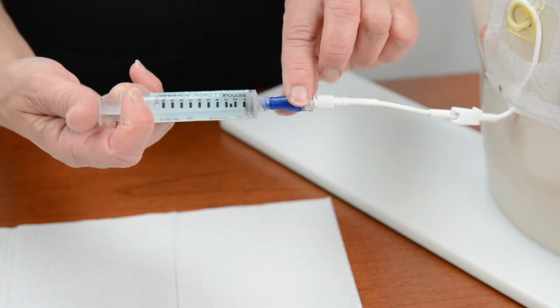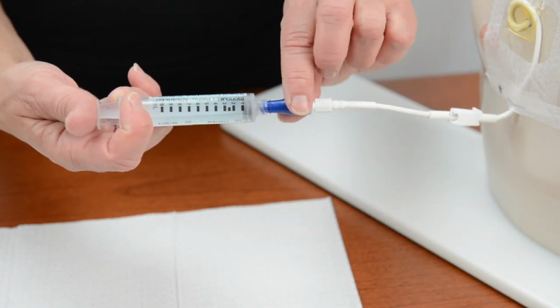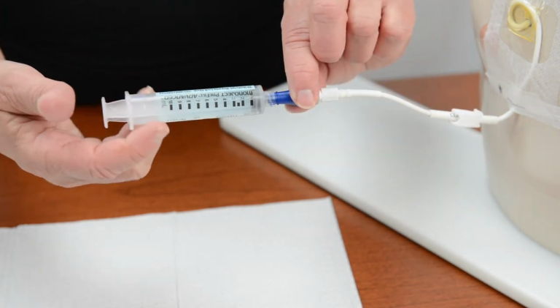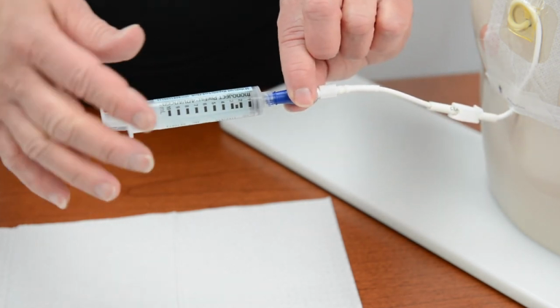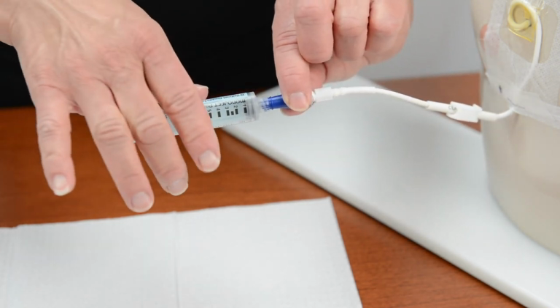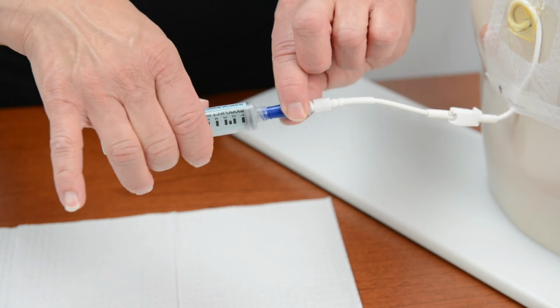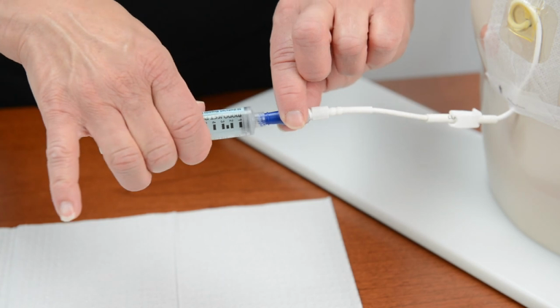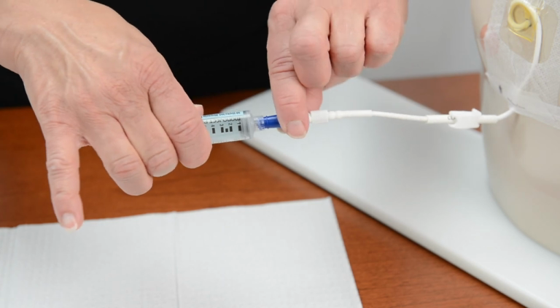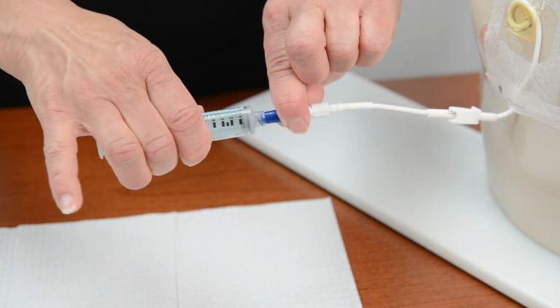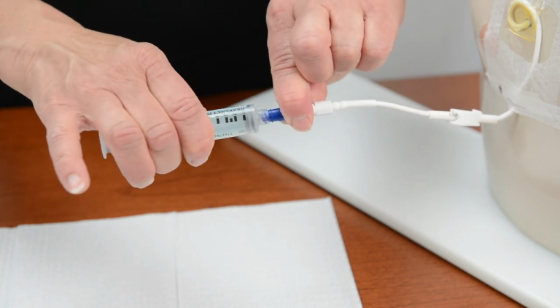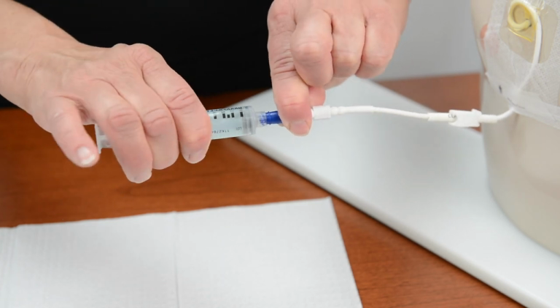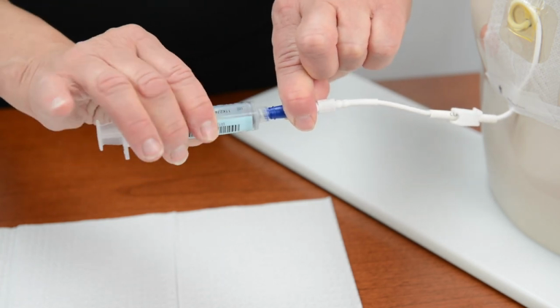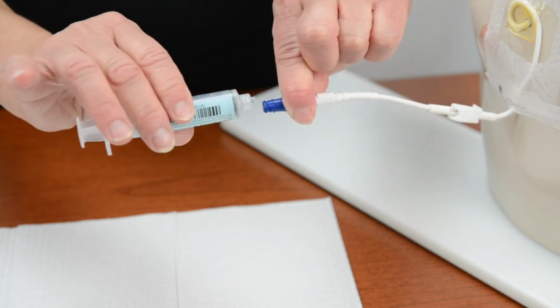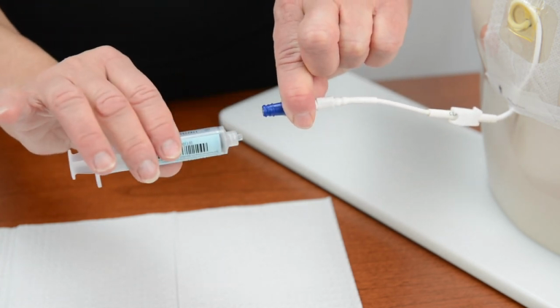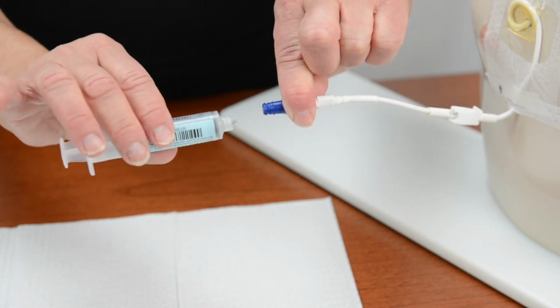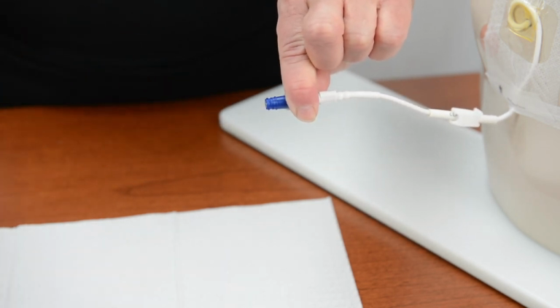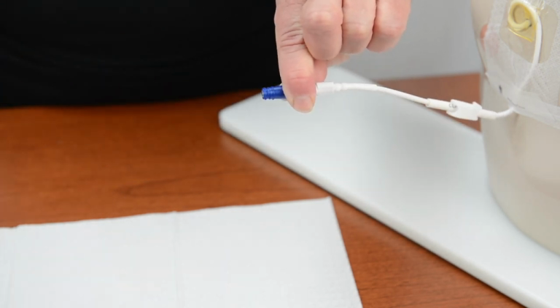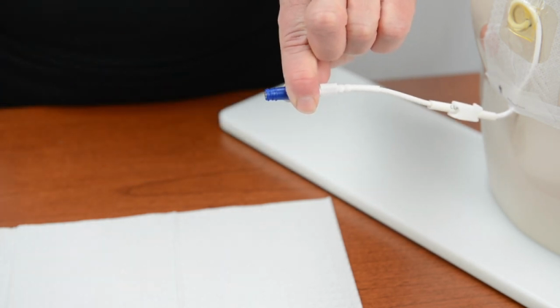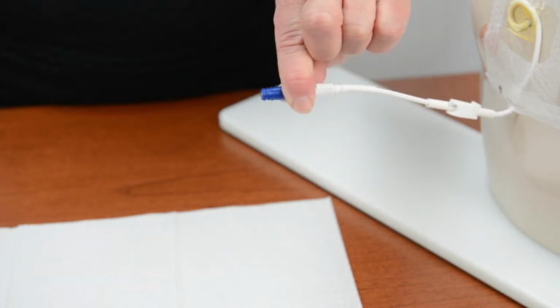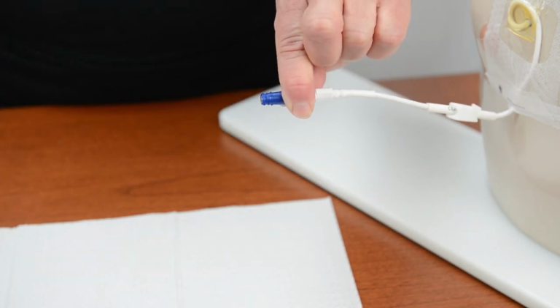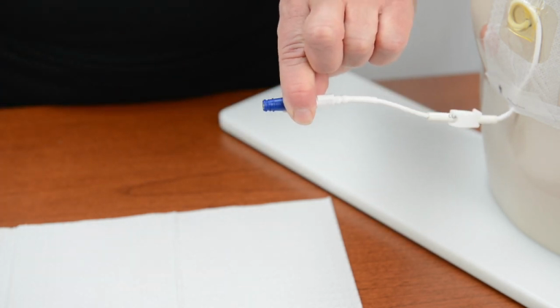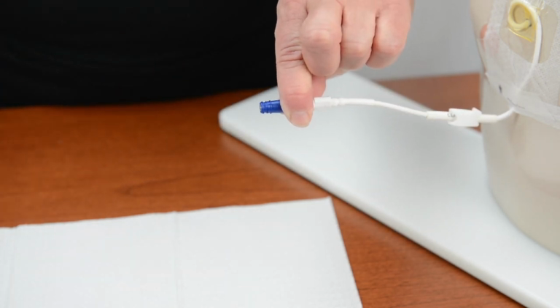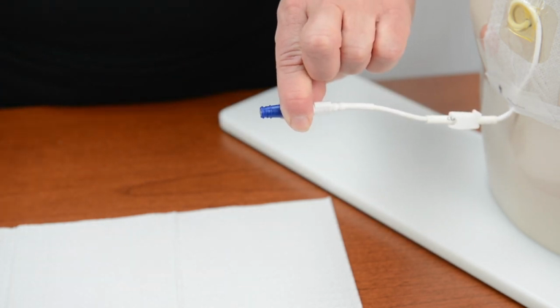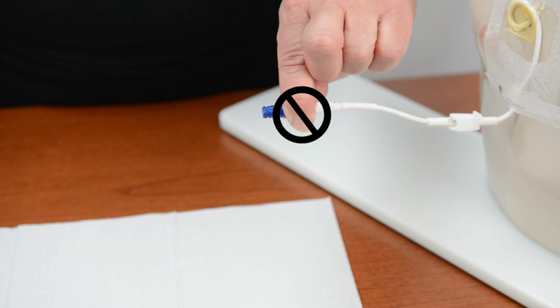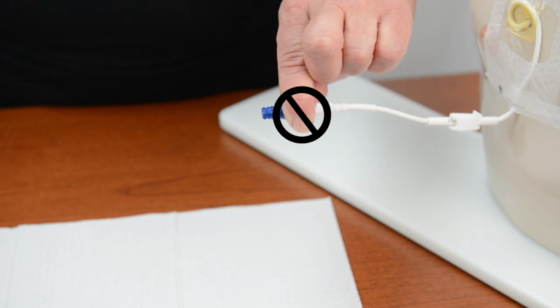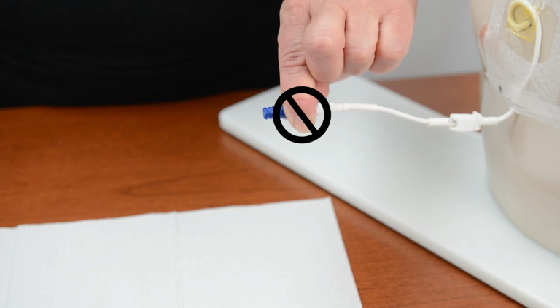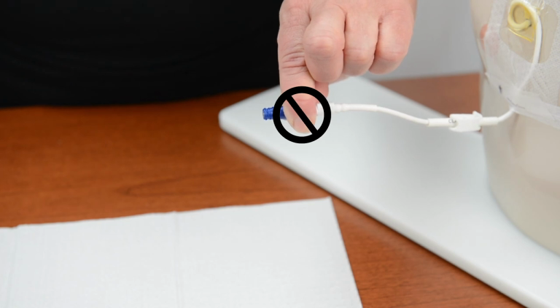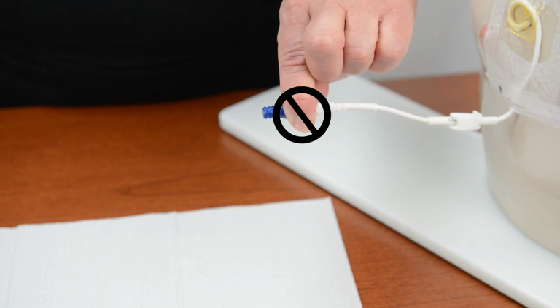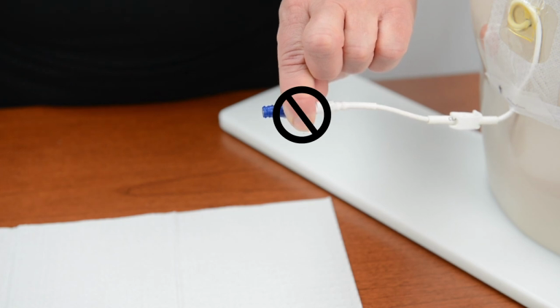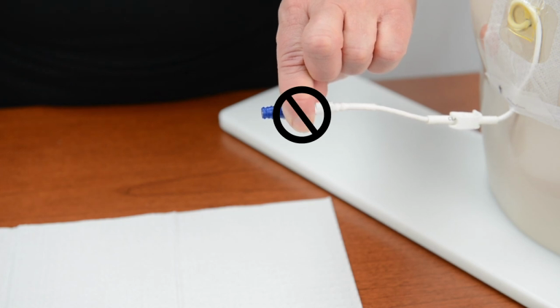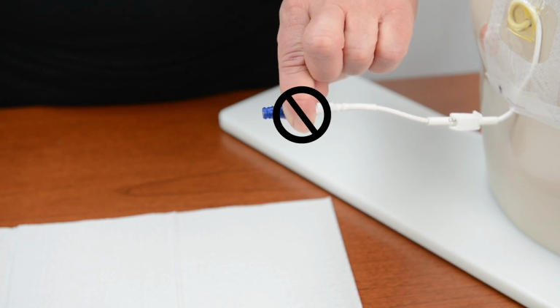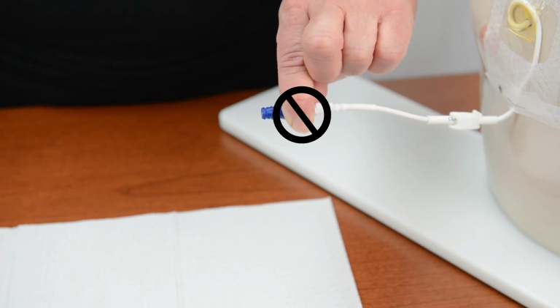Hold on to the needleless connector. Remove the empty syringe from the connector and place it into the trash. Do not remove the connector from the IV catheter.